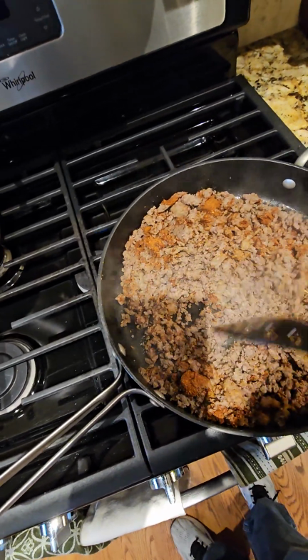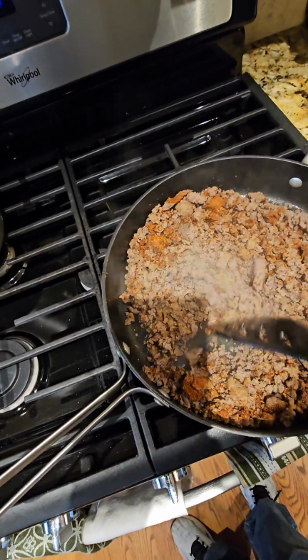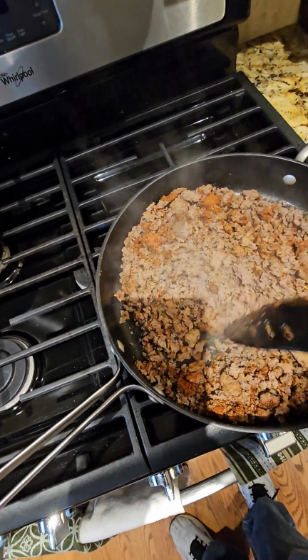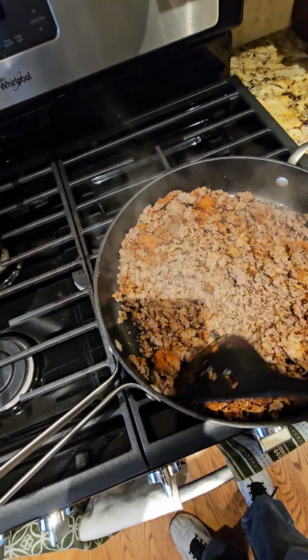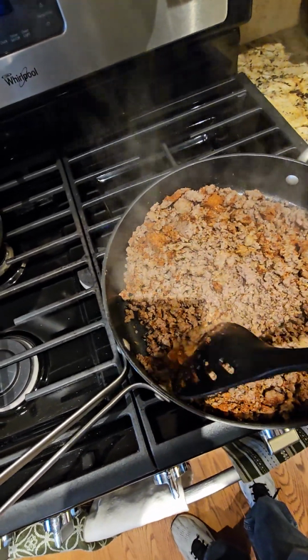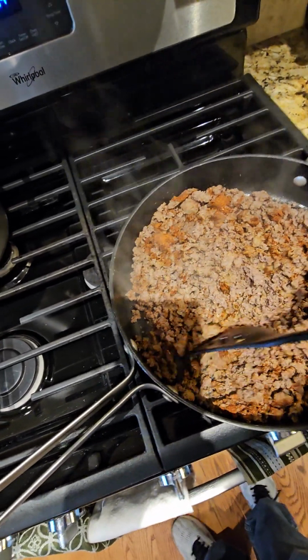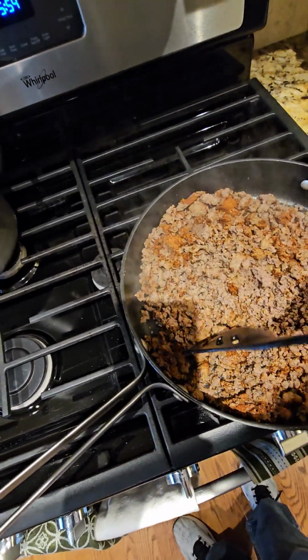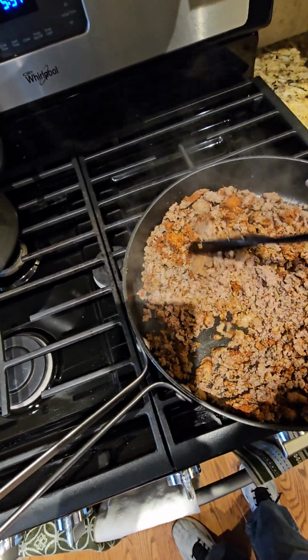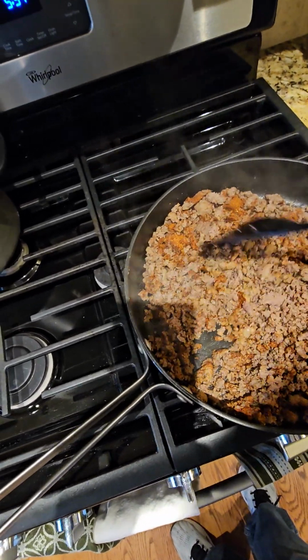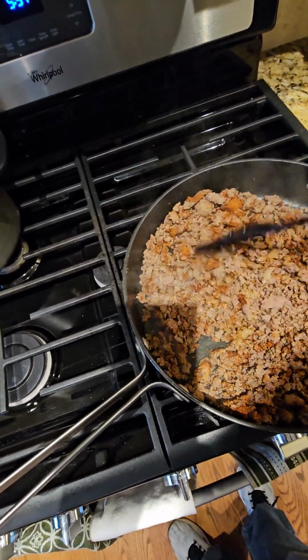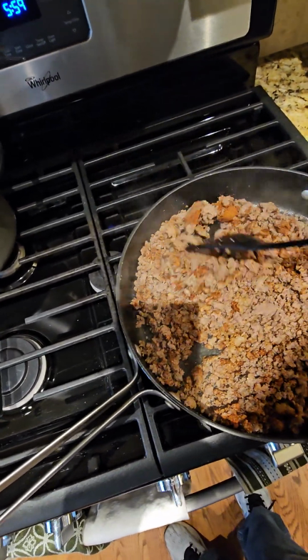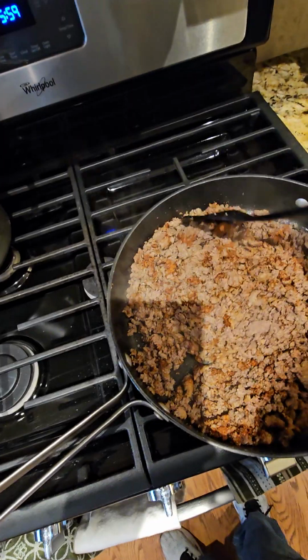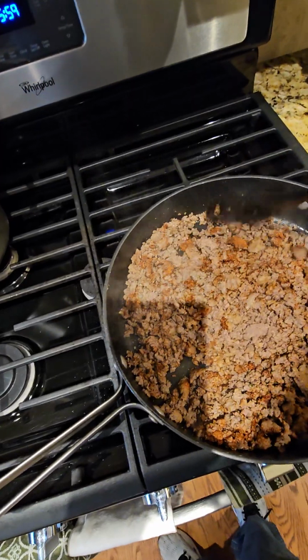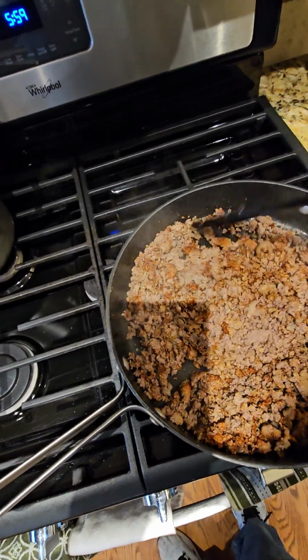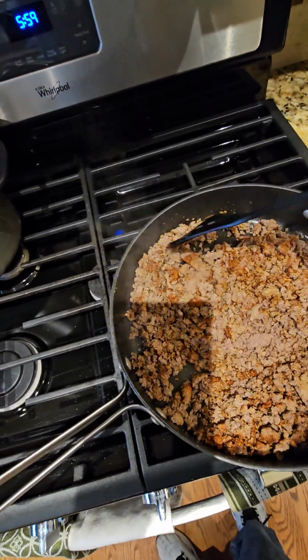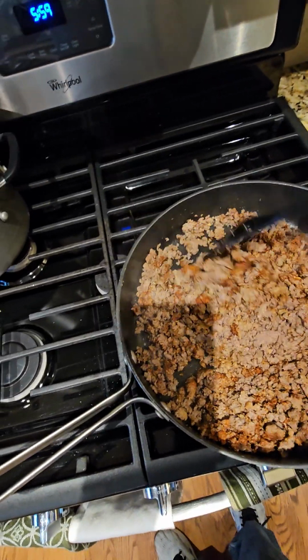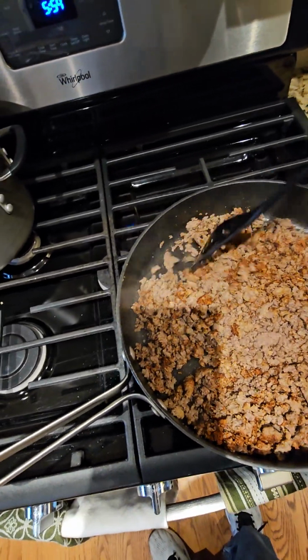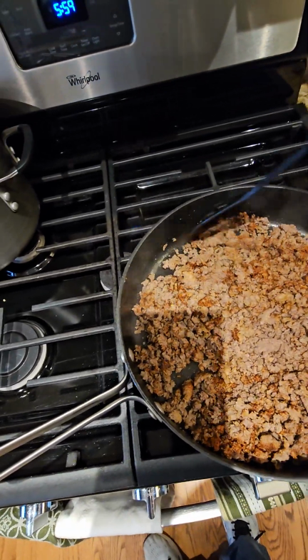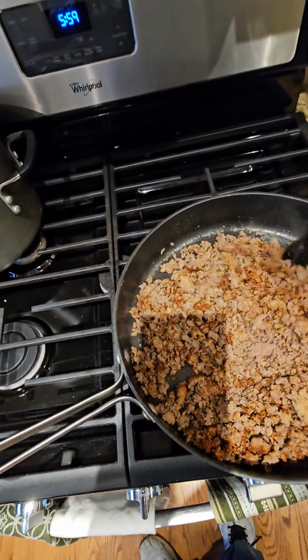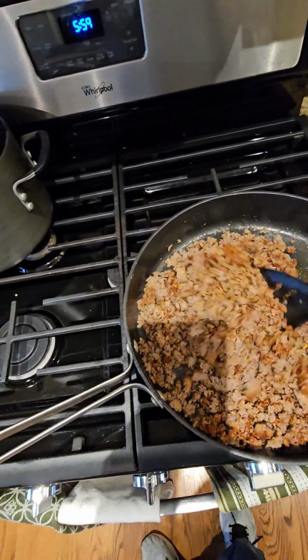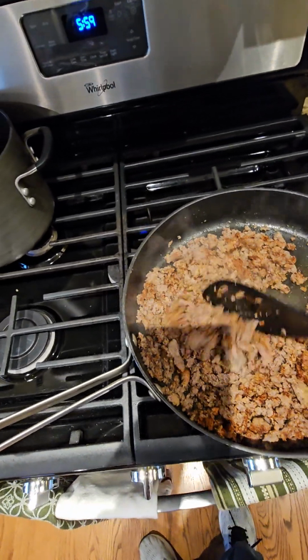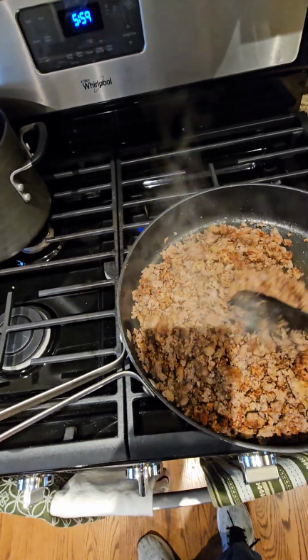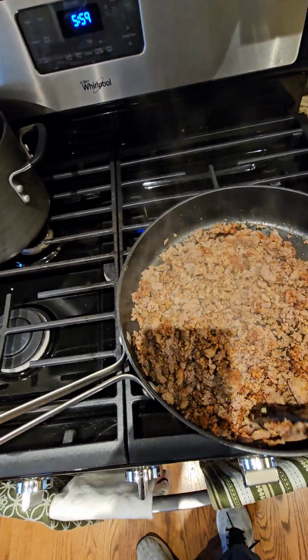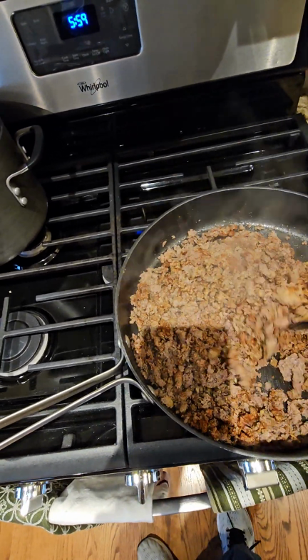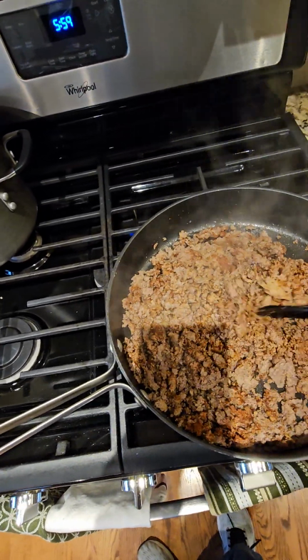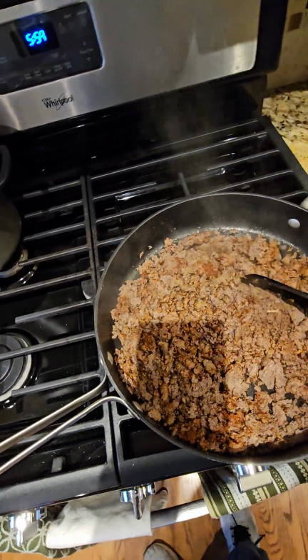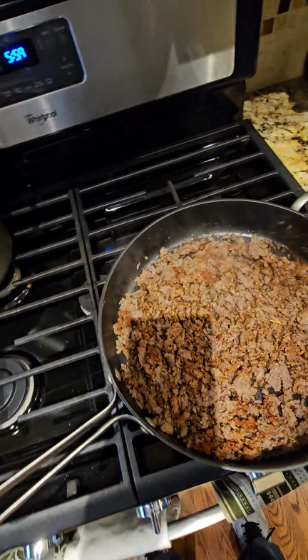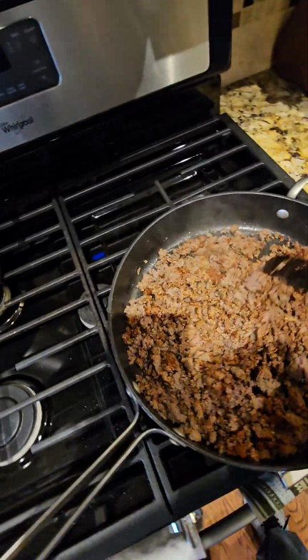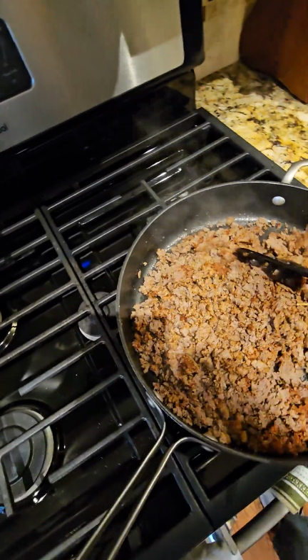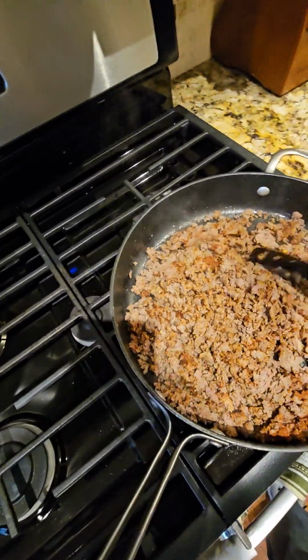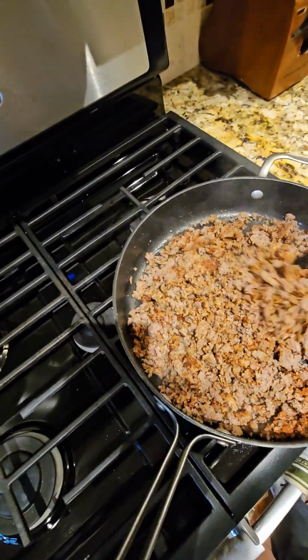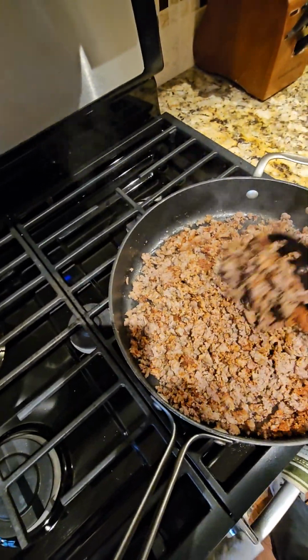By the way, when we ground the venison, we put a little bit of olive oil in there. I'm going to send a link to the recipe that we got this from called venison goulash.